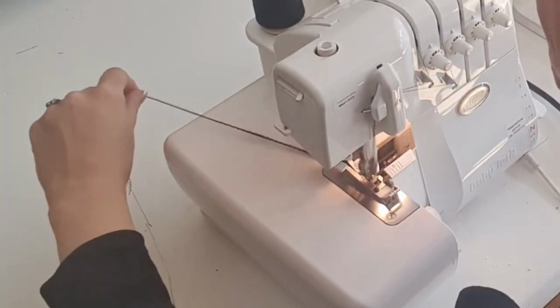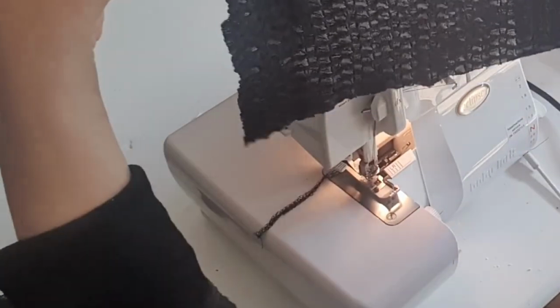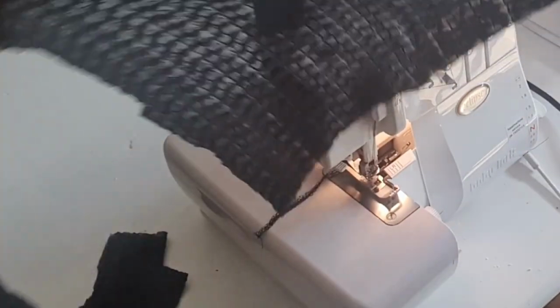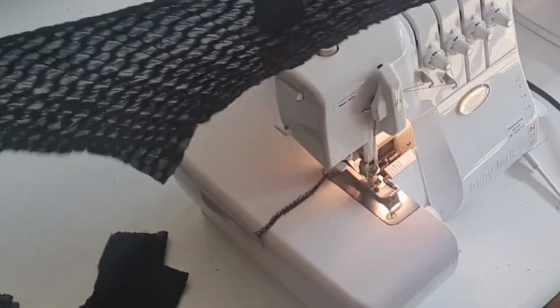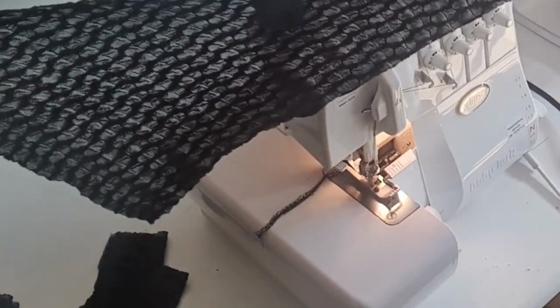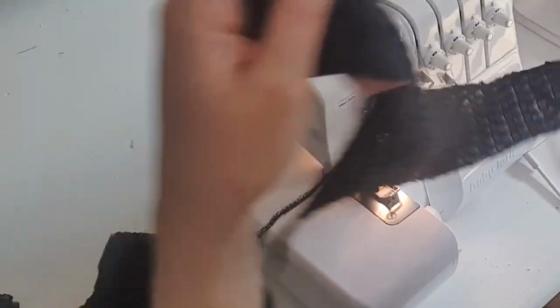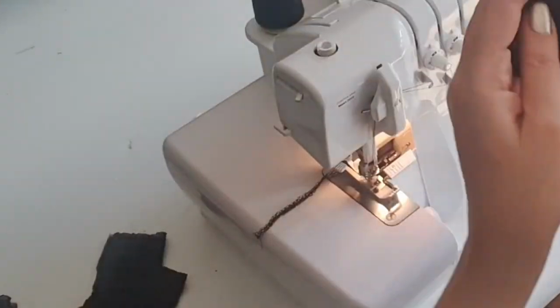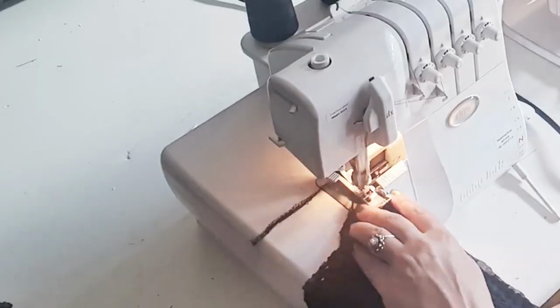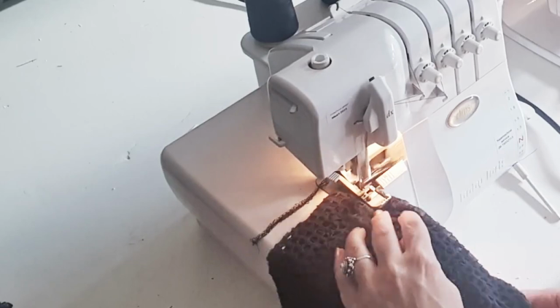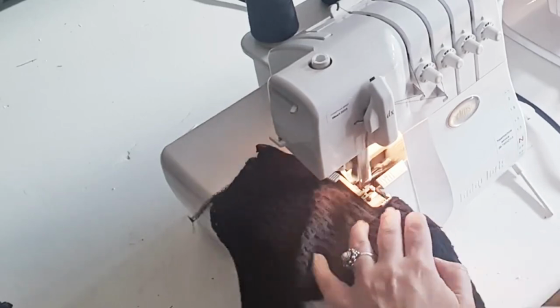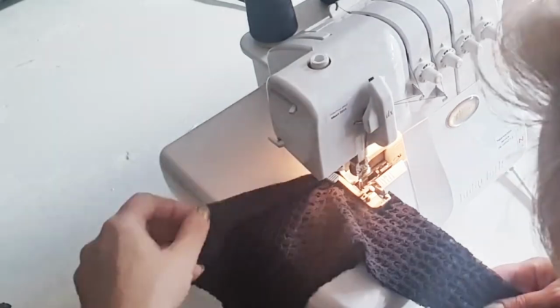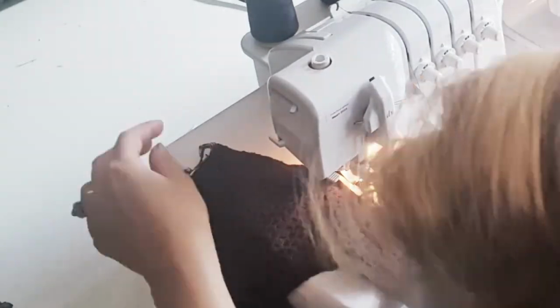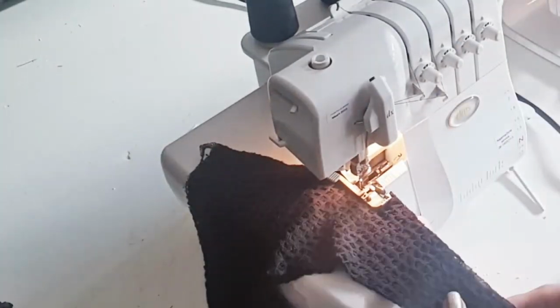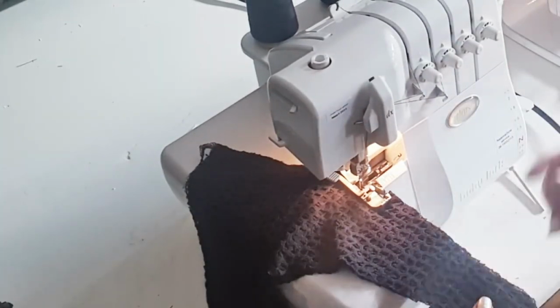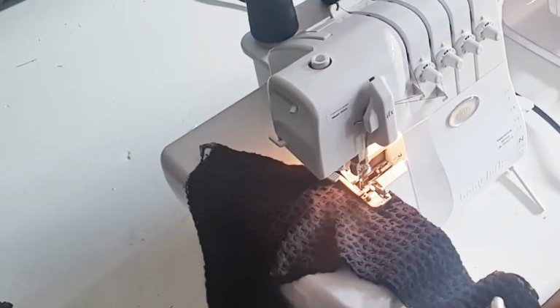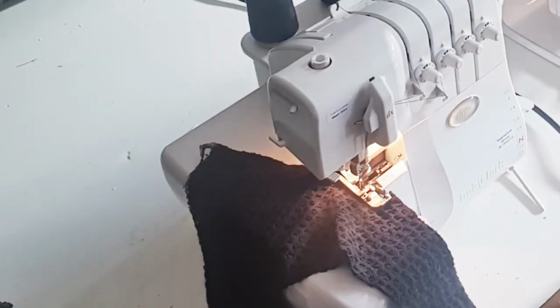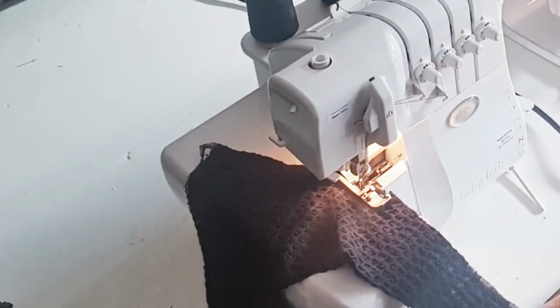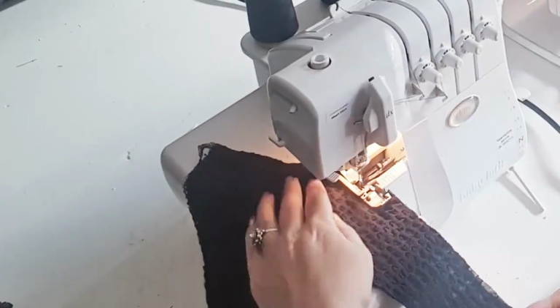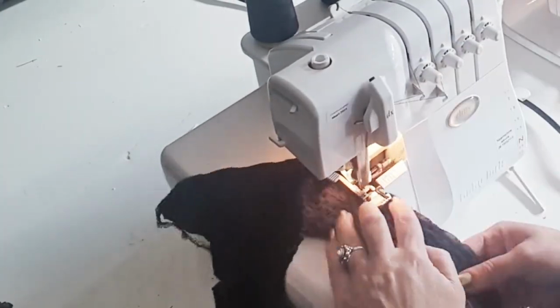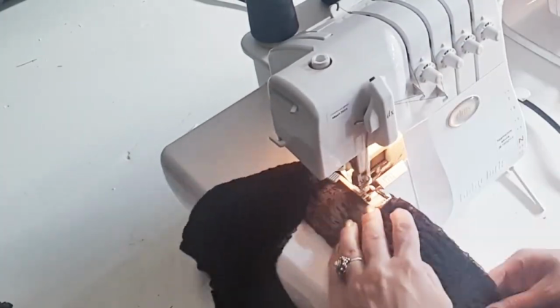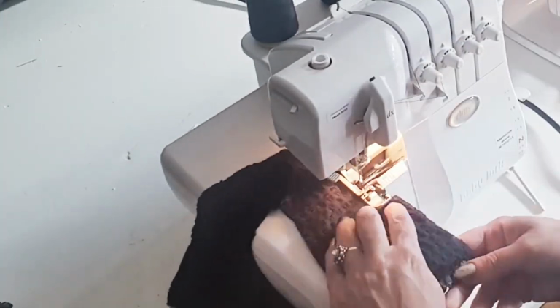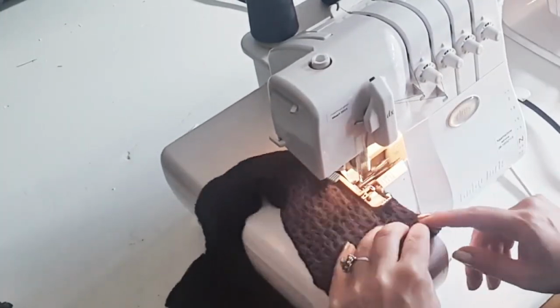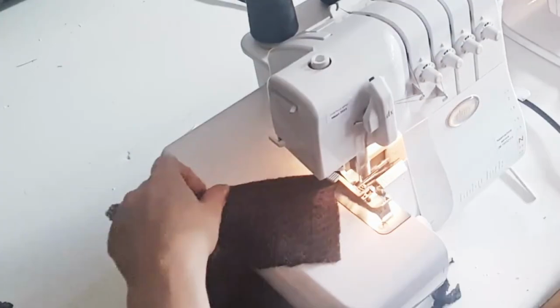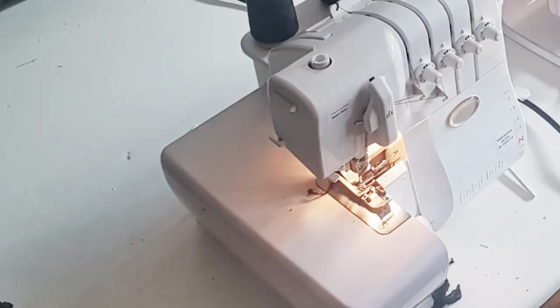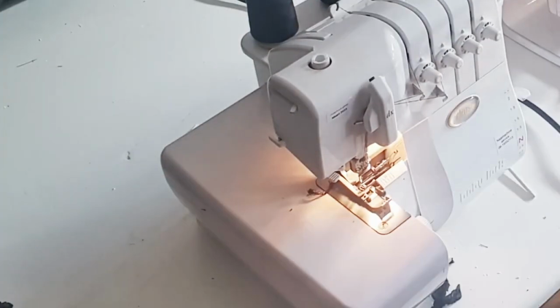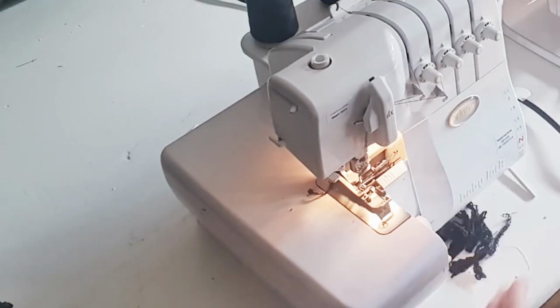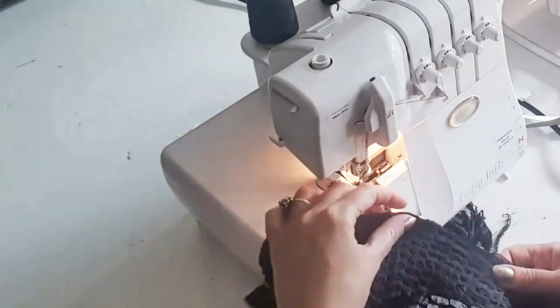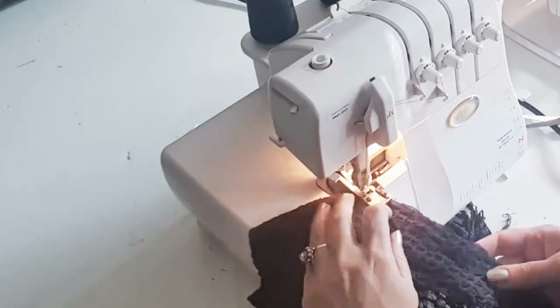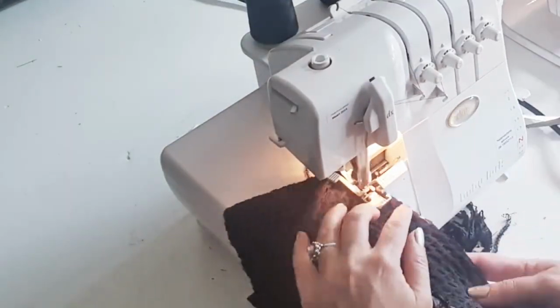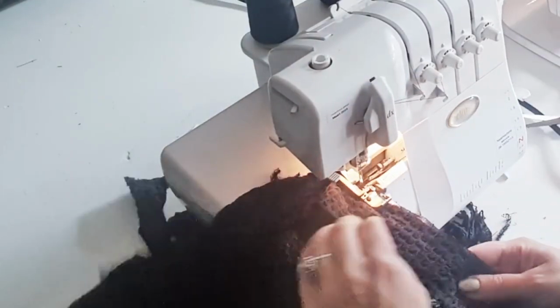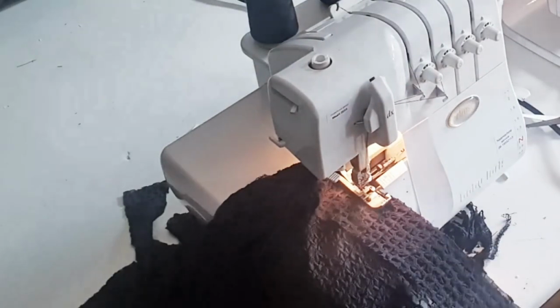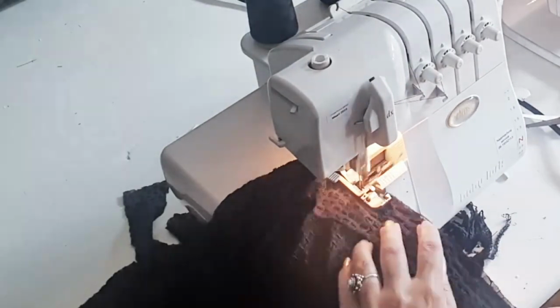Now would you look at this — it's nine seams all around. That's one seam. That's two seams.